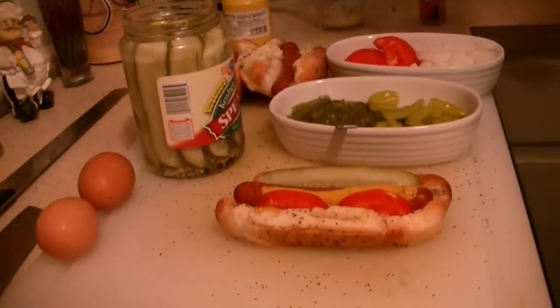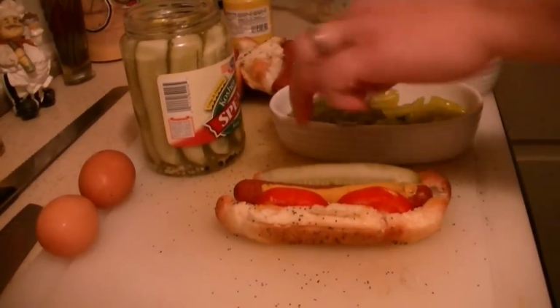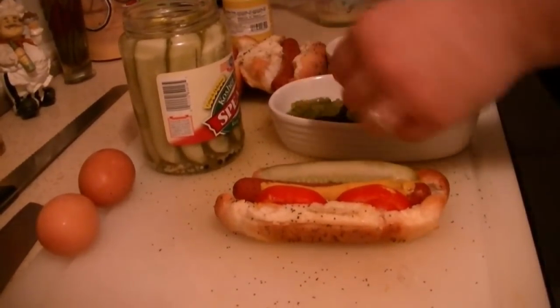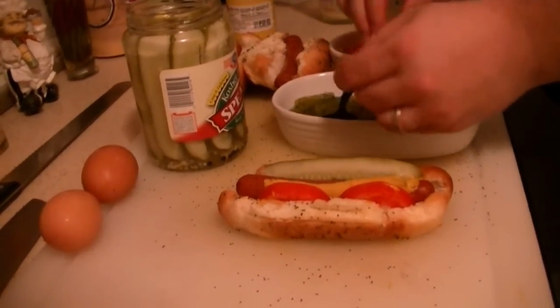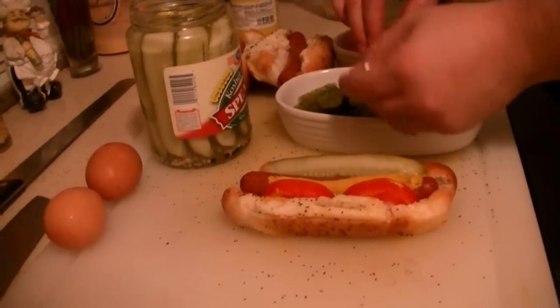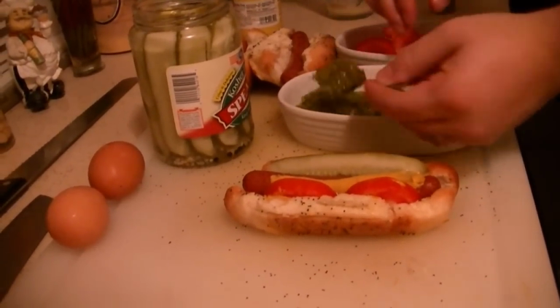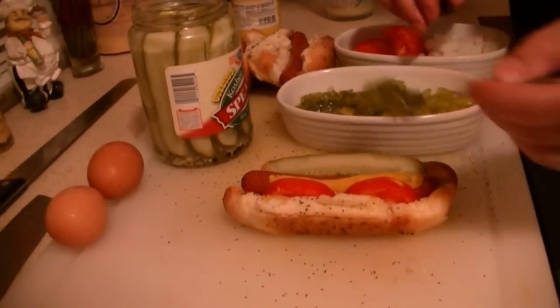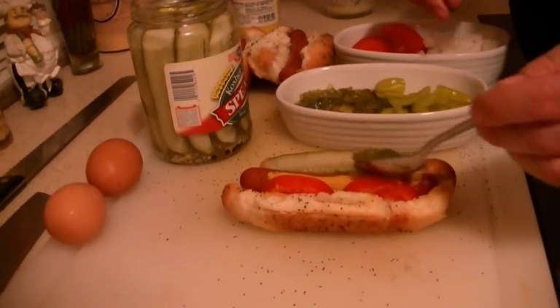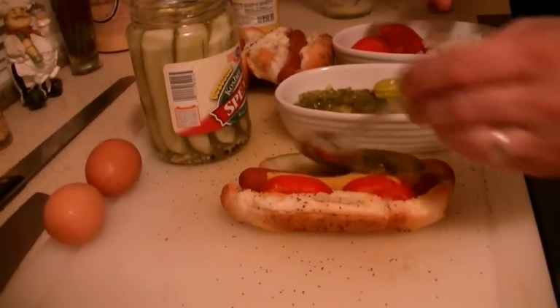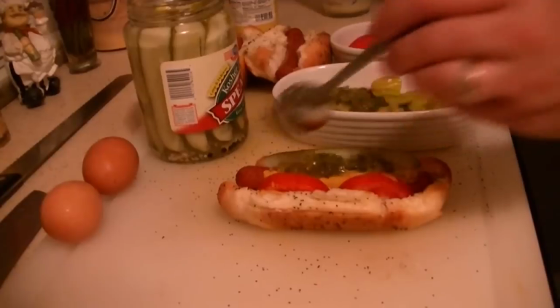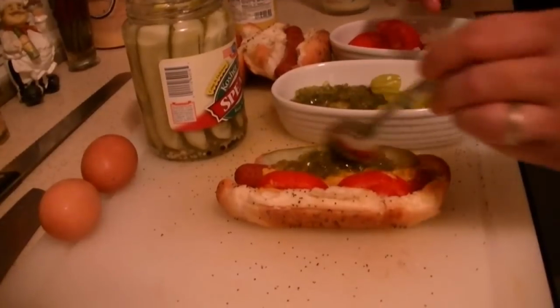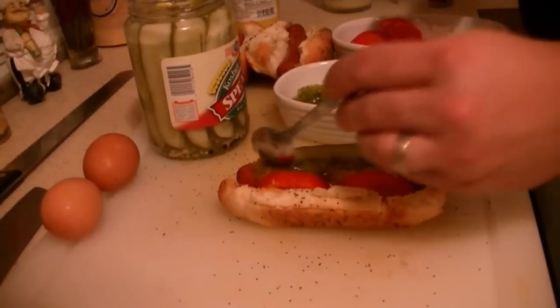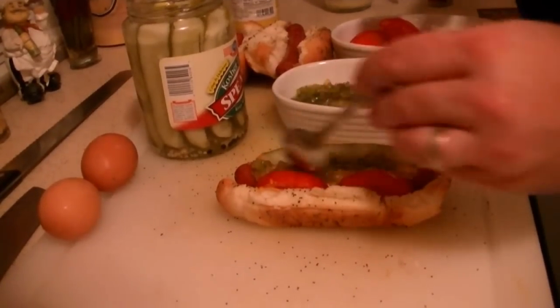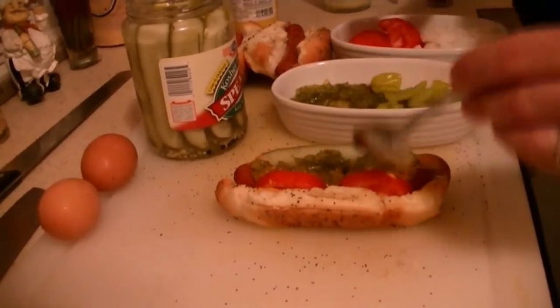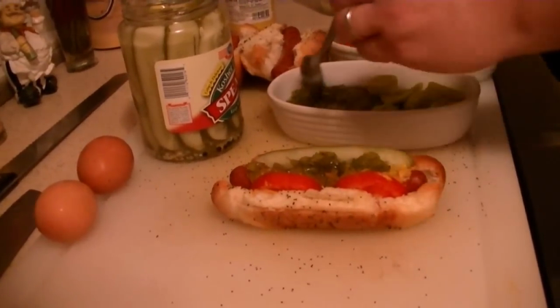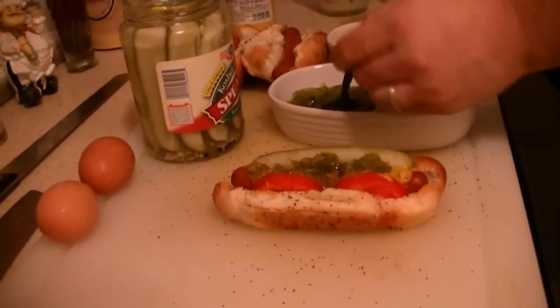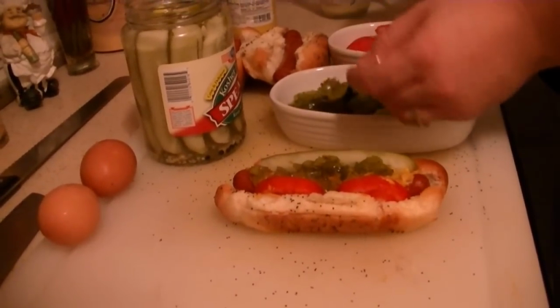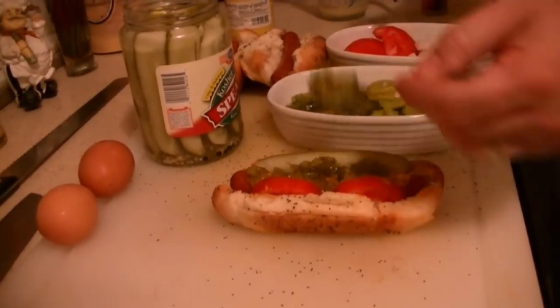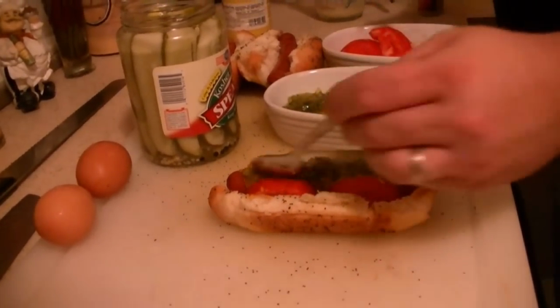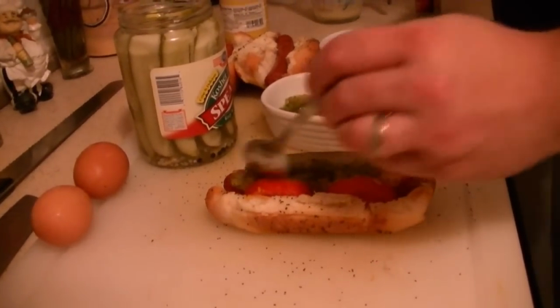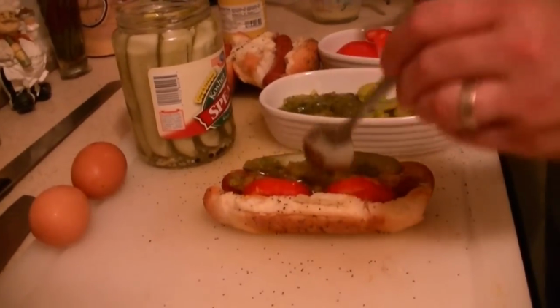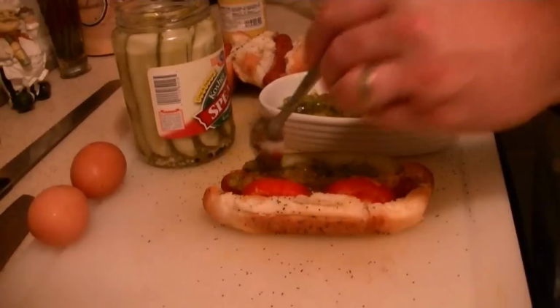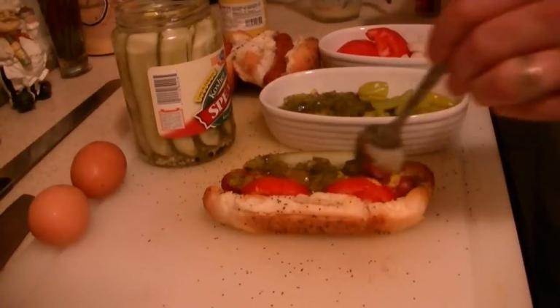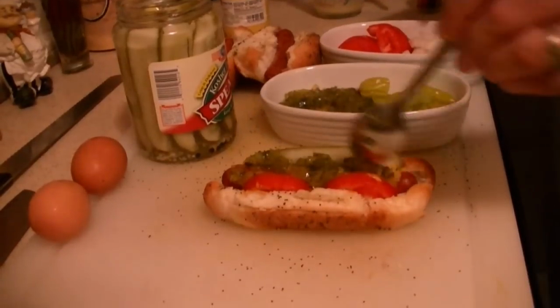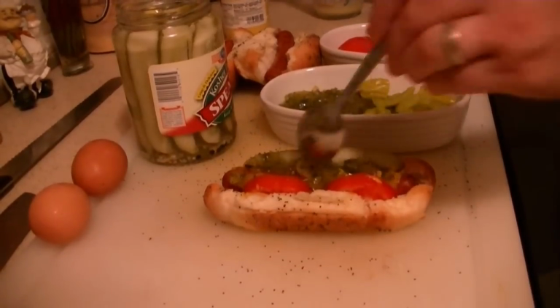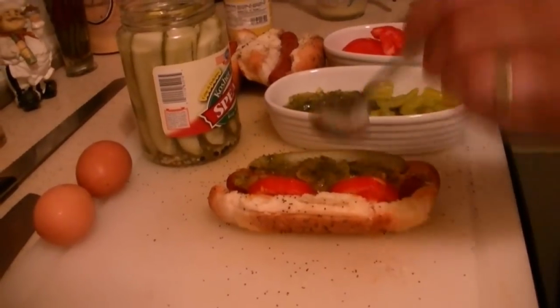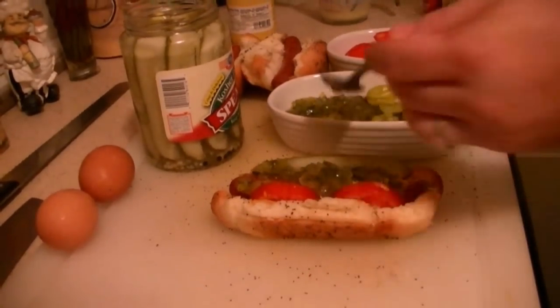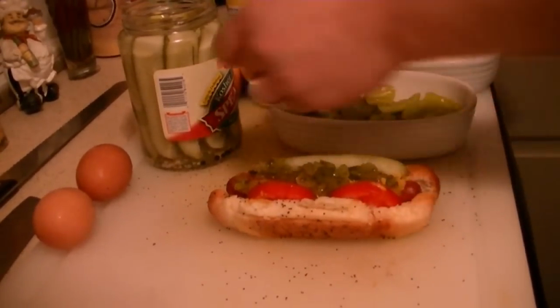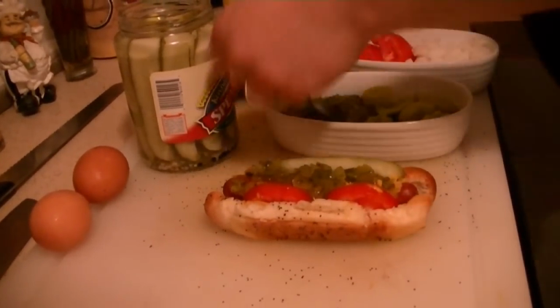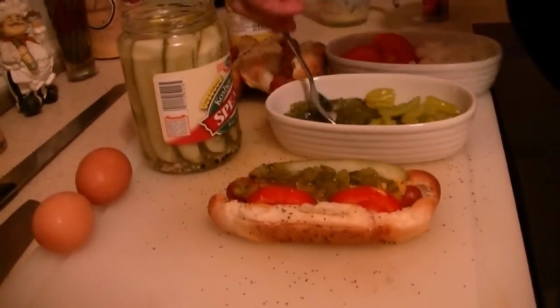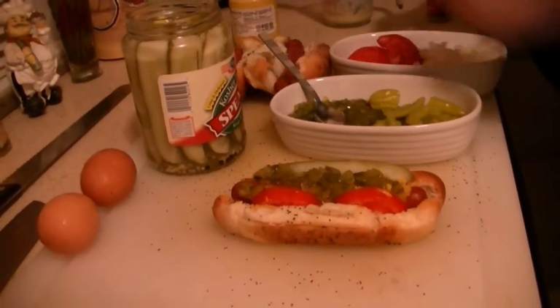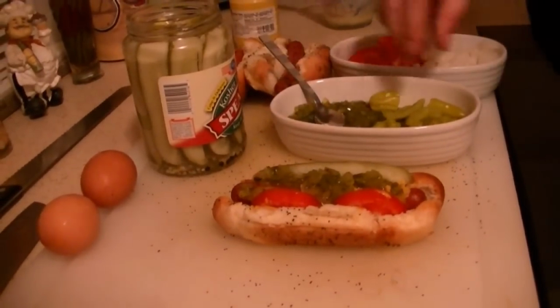Then we're going to go with pickle relish. Usually up in Chicago theirs is really, really fluorescent neon — I think they just put food coloring in it just for show or whatever. So we got that.